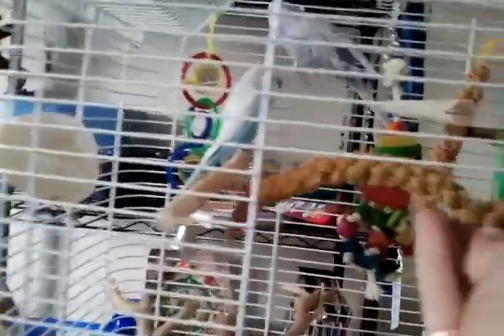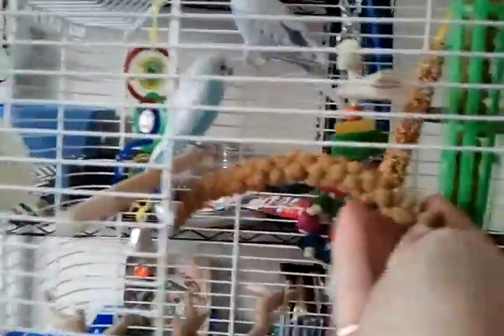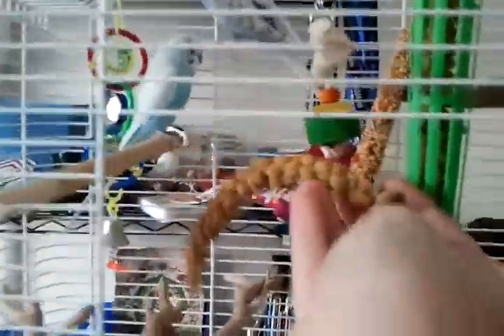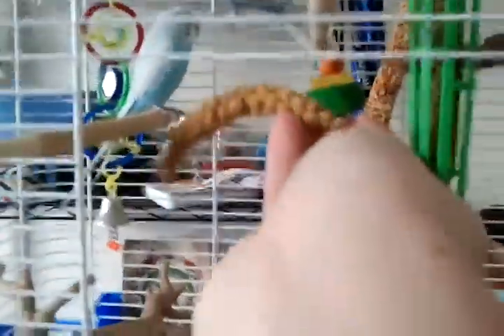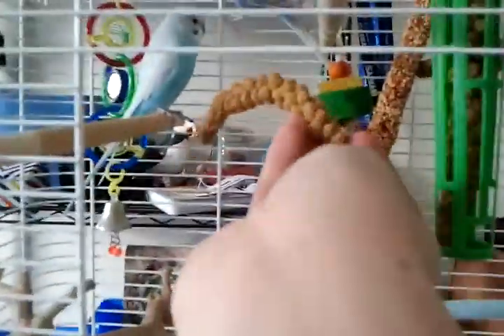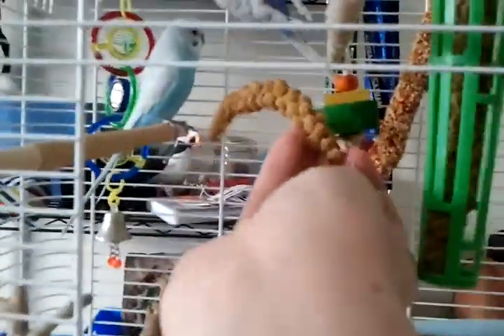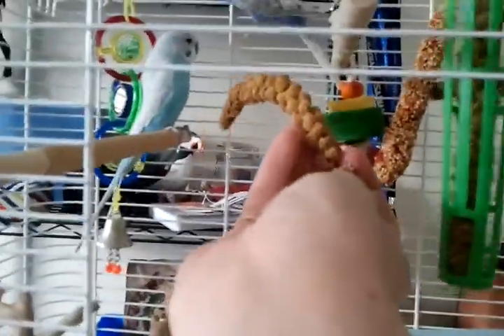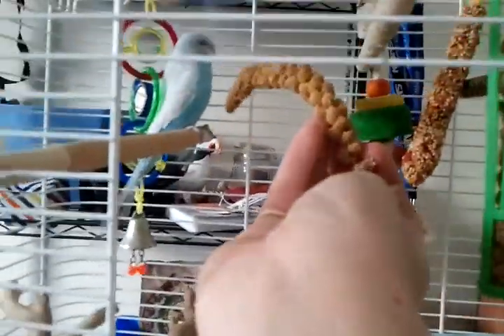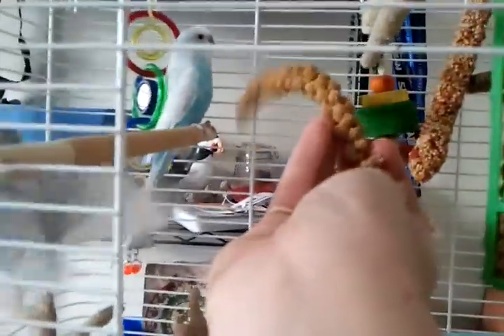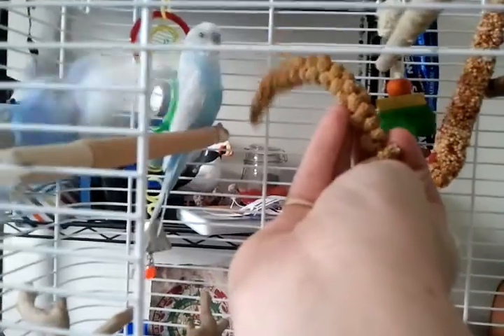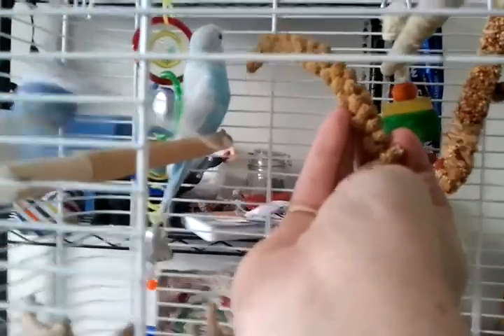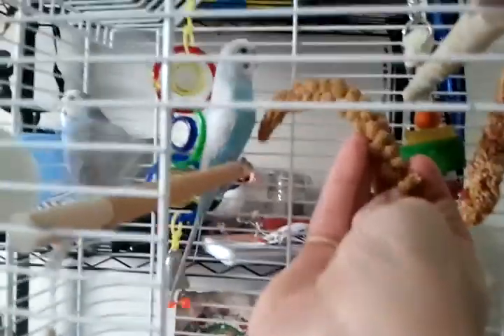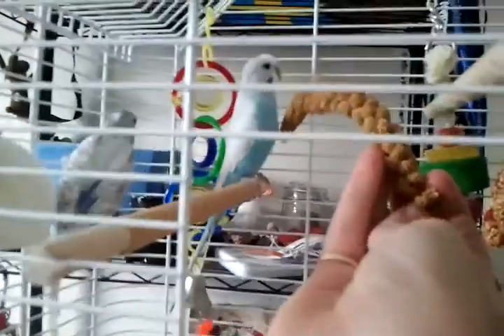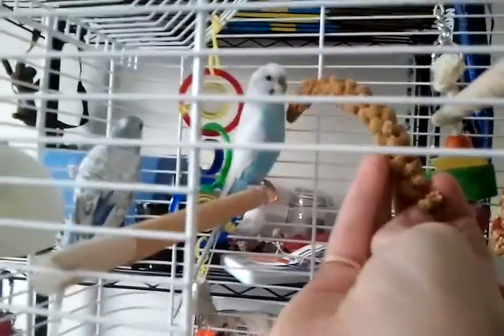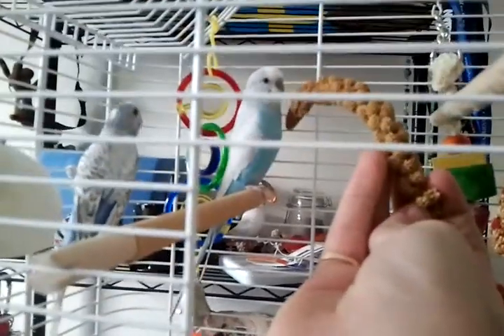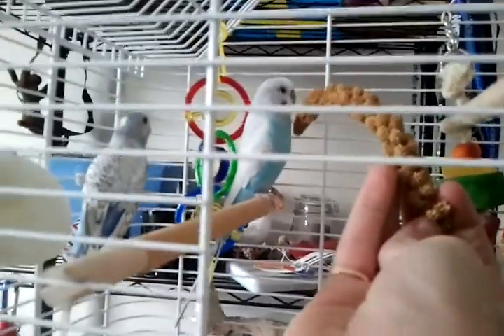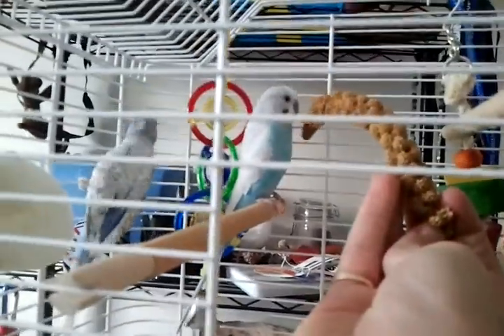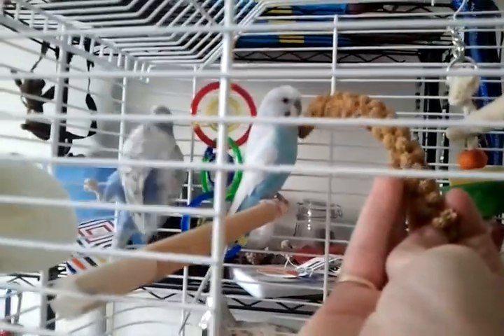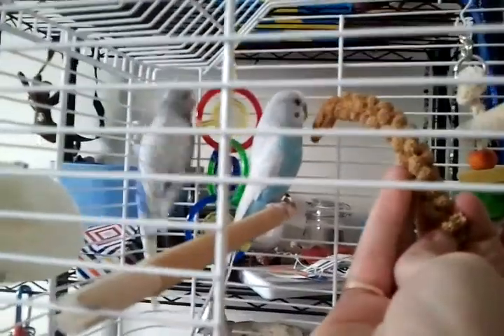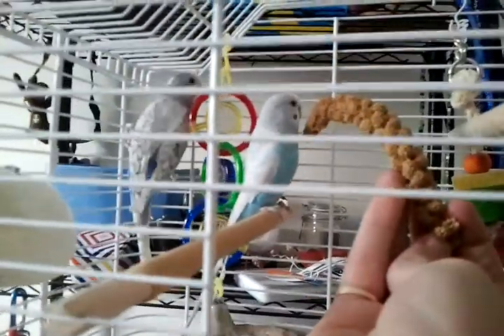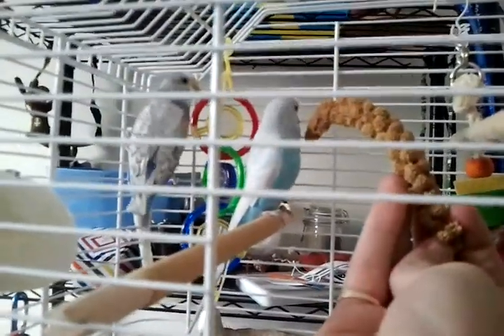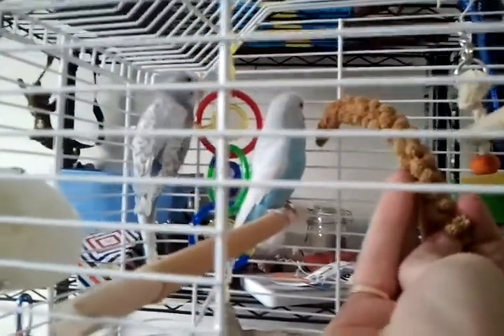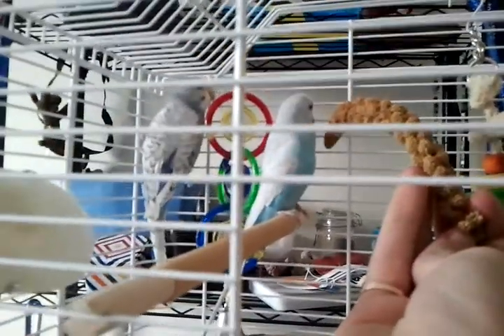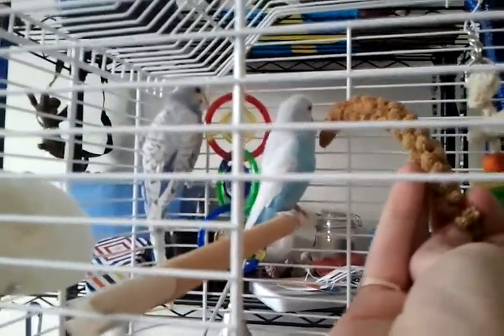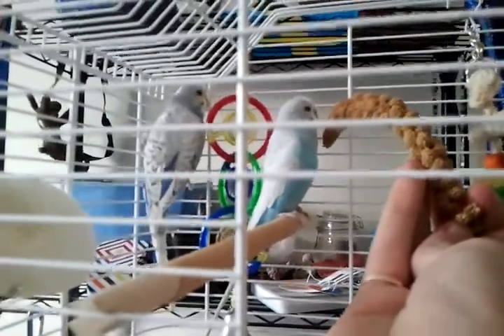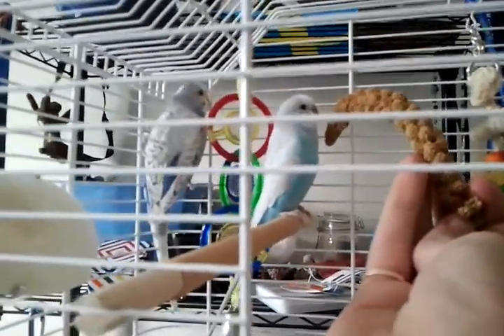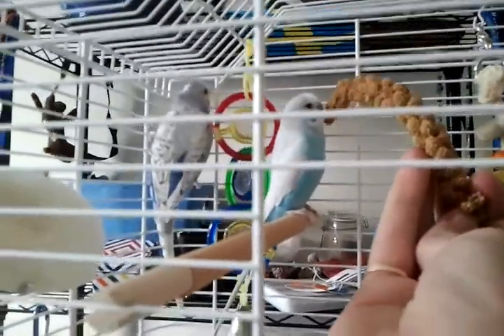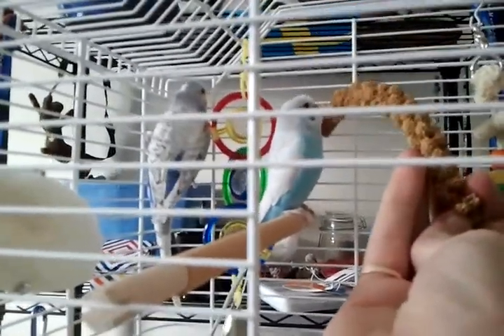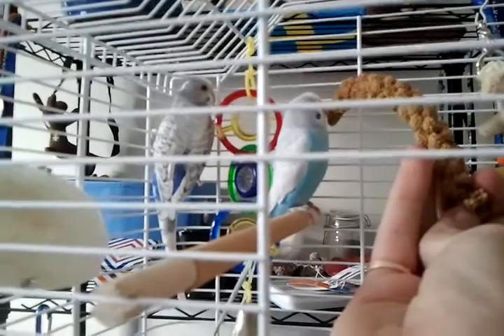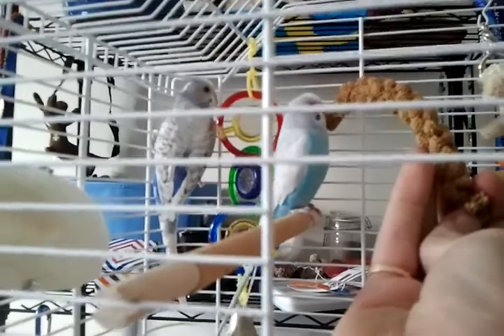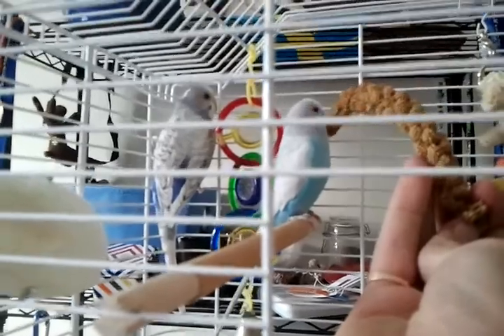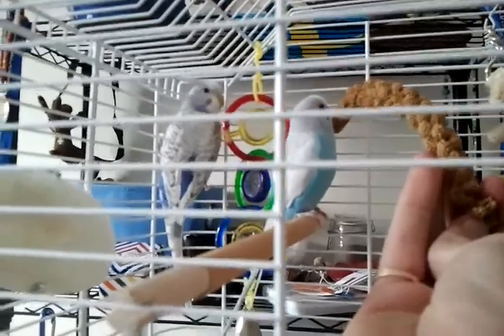Let's see if it gets him to come over. He's into that — it's millet spray. Here he goes.